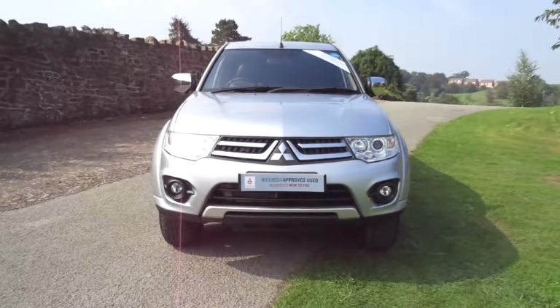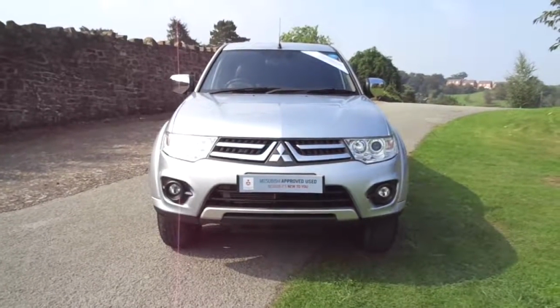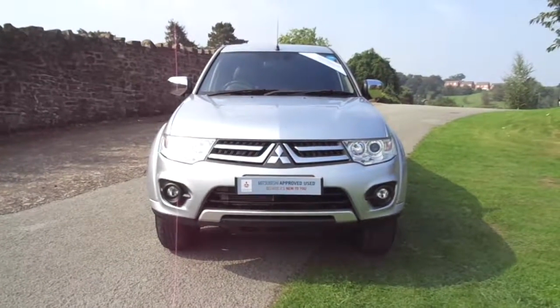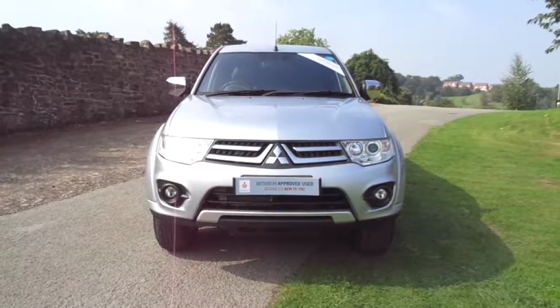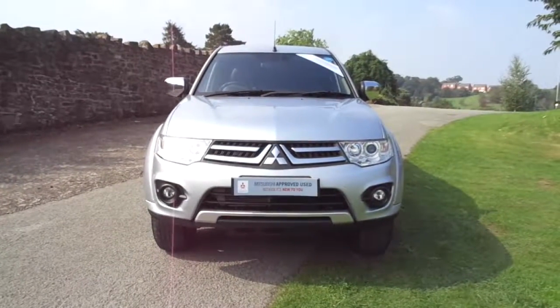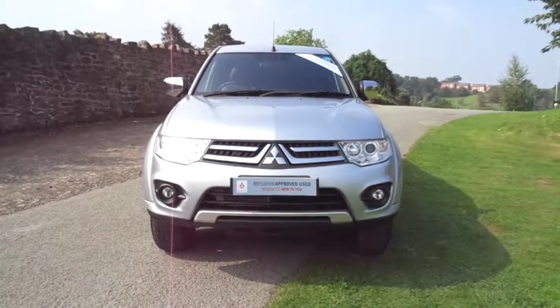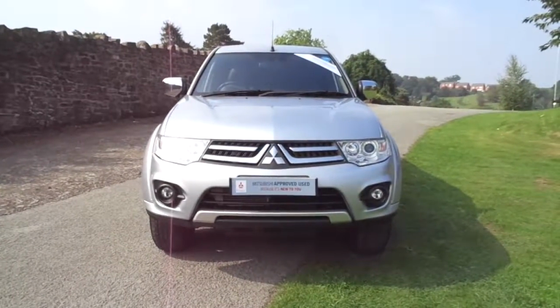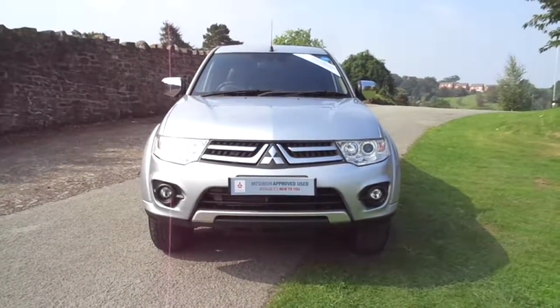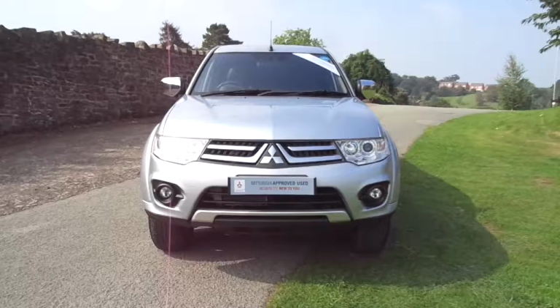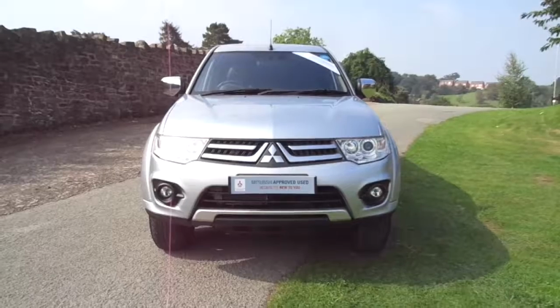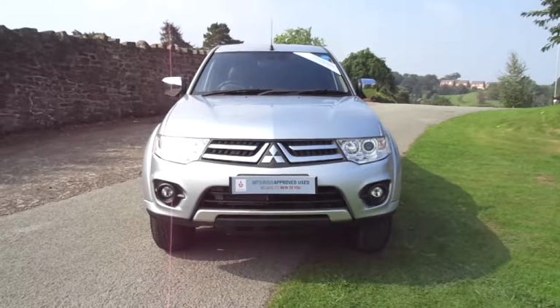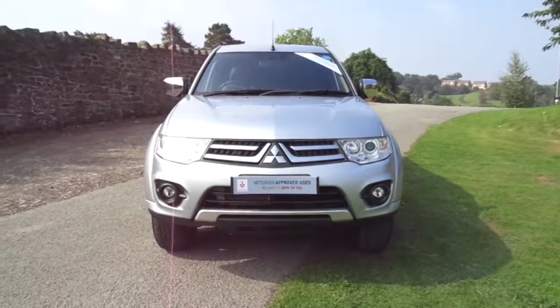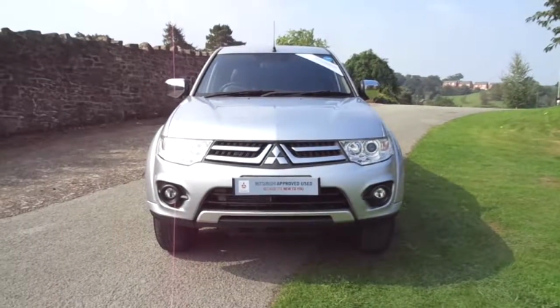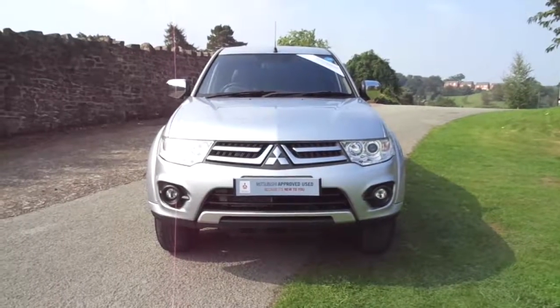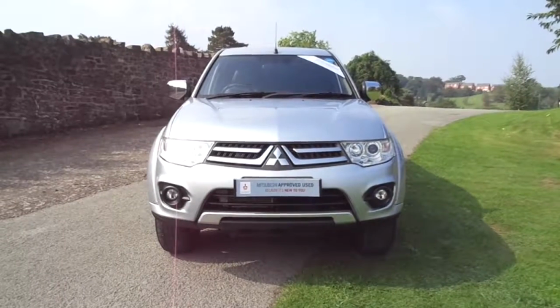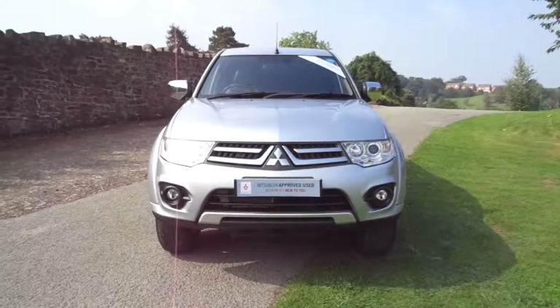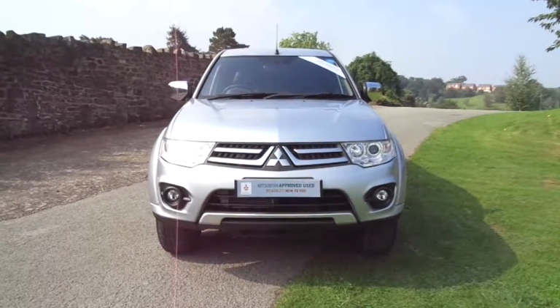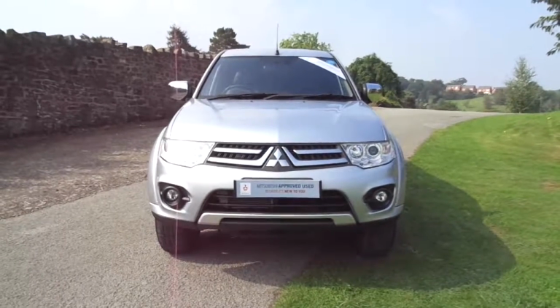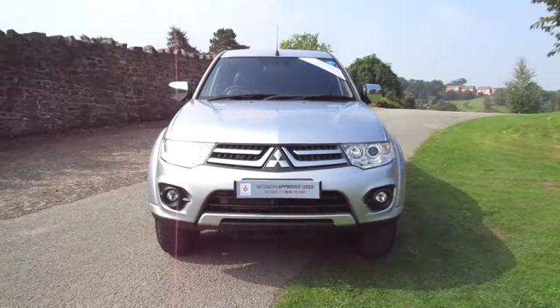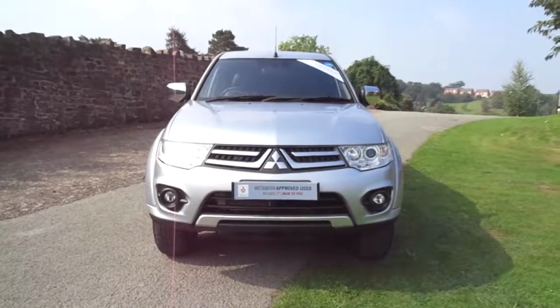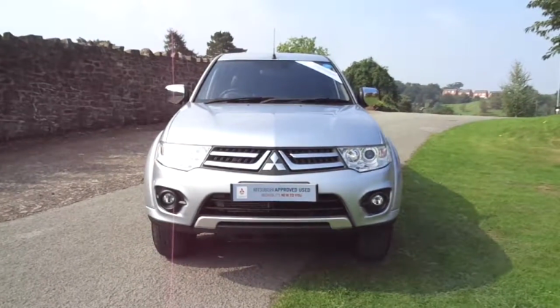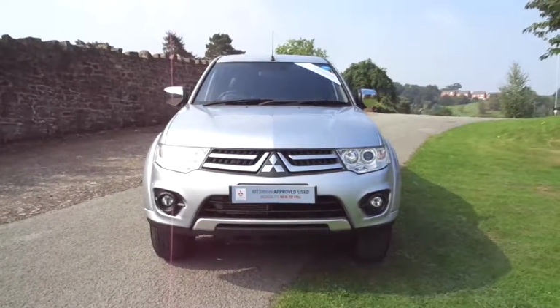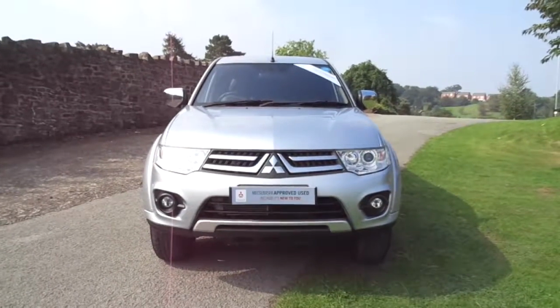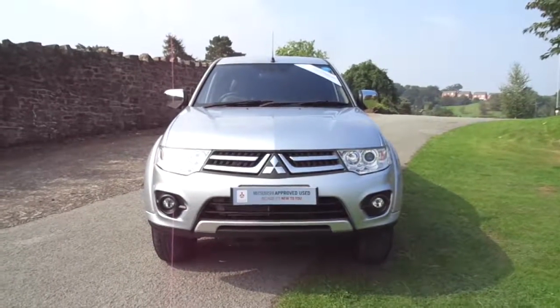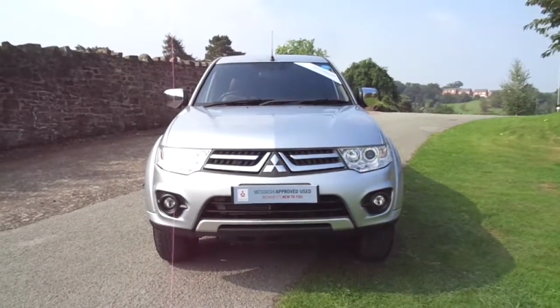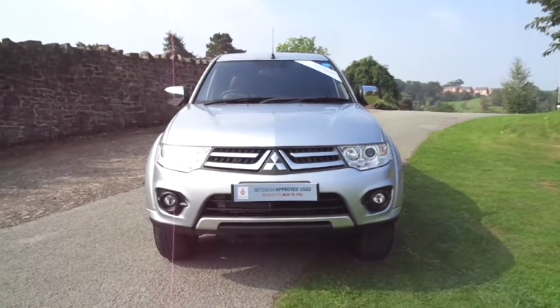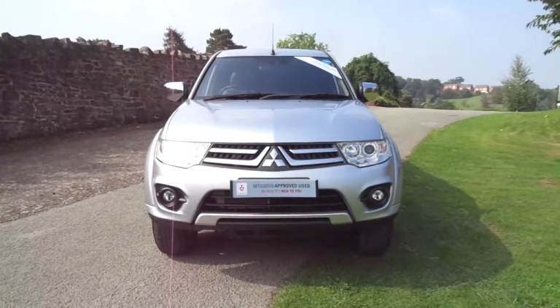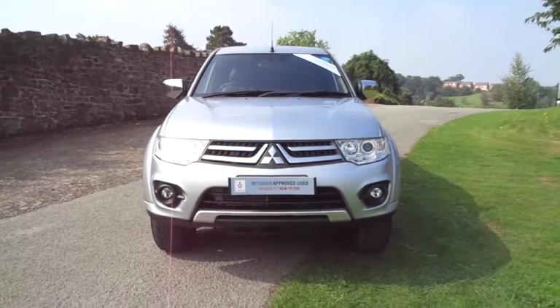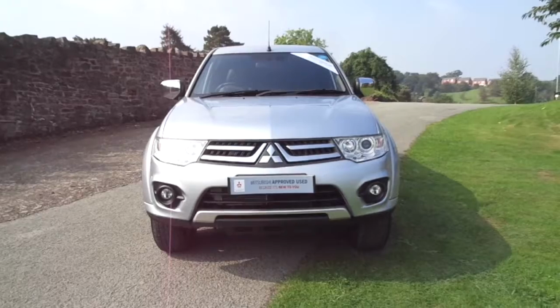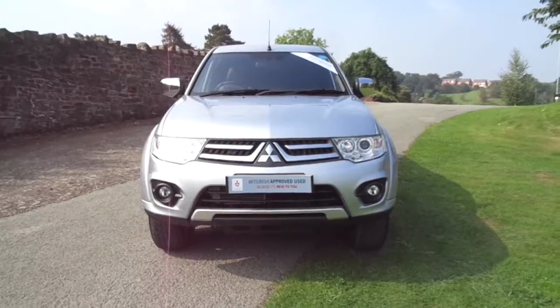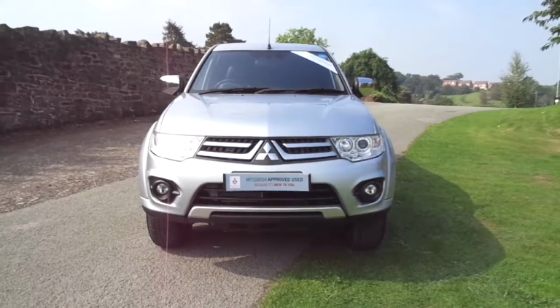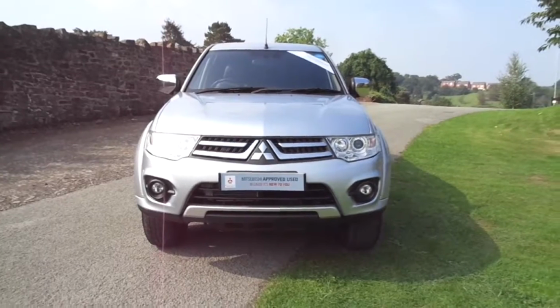Hello and welcome to JTQ's Mitsubishi in Newtown. Today I'm taking you on a quick tour of a 2014 Mitsubishi L200 Barbarian.